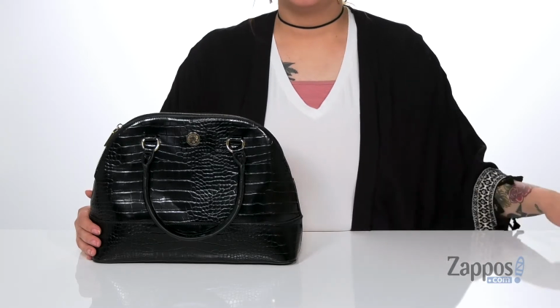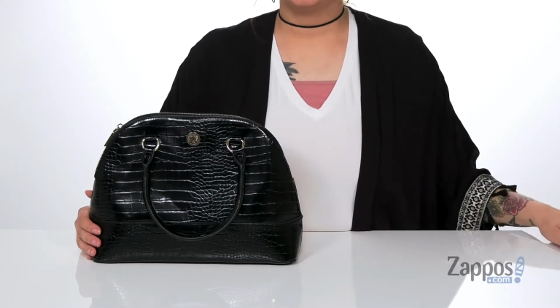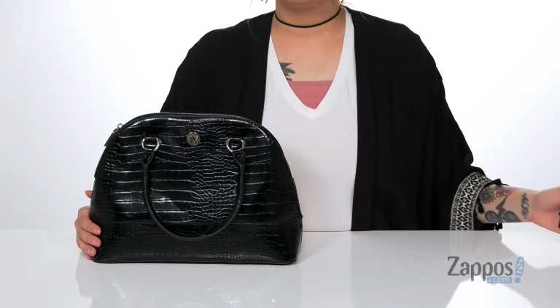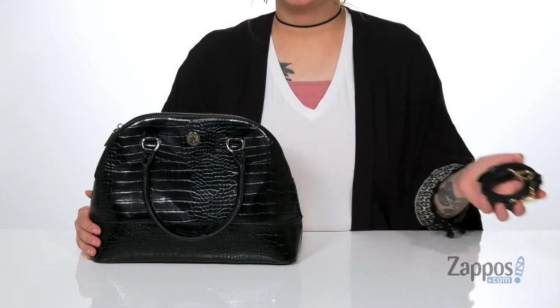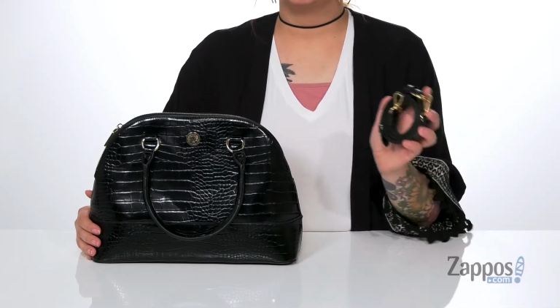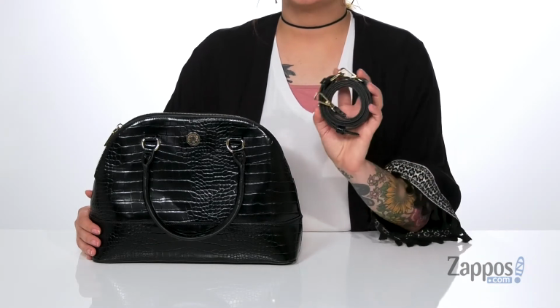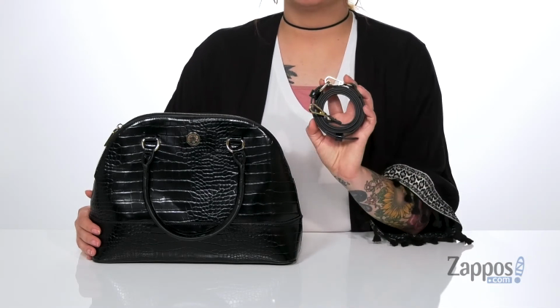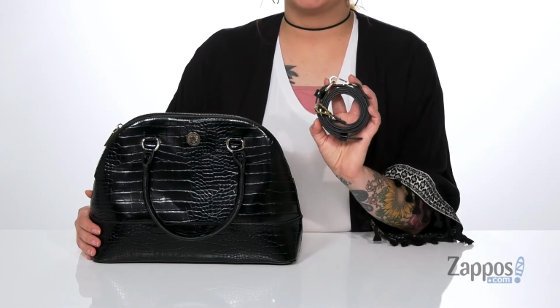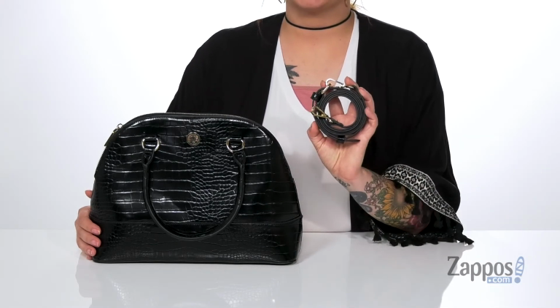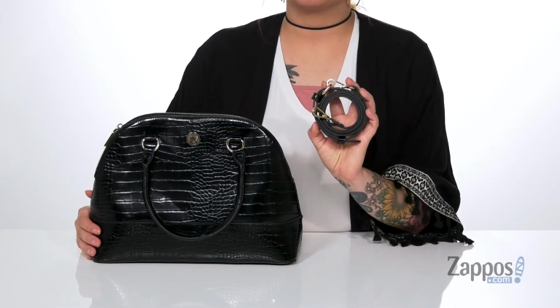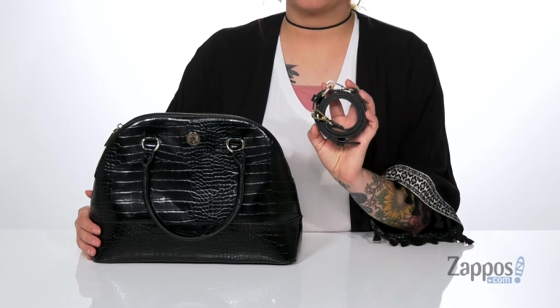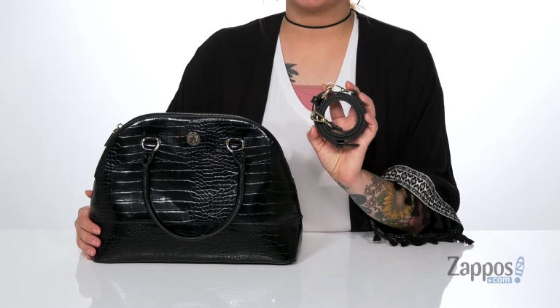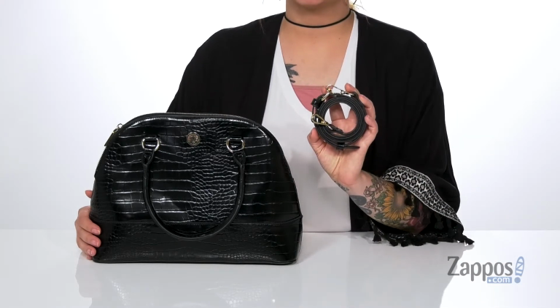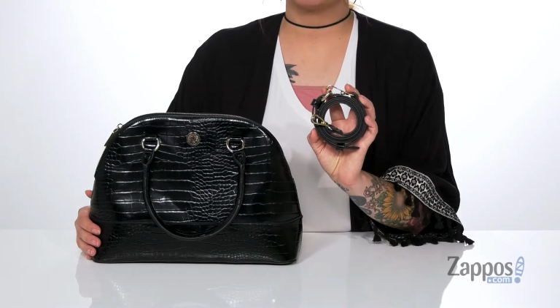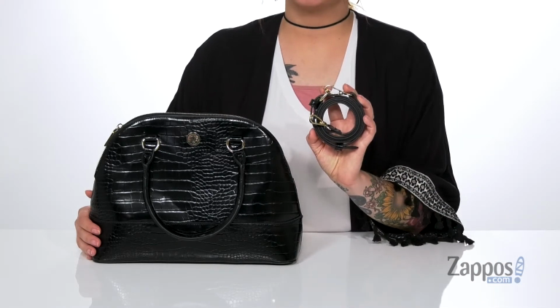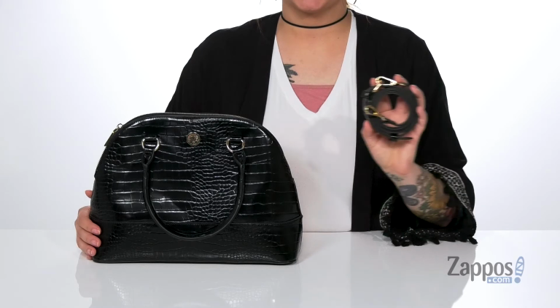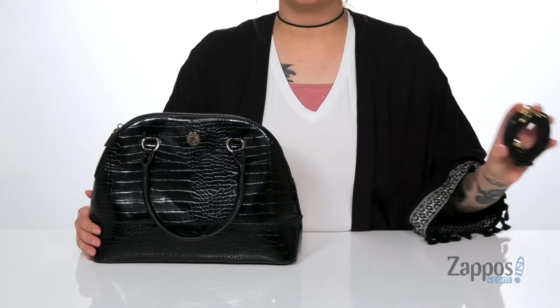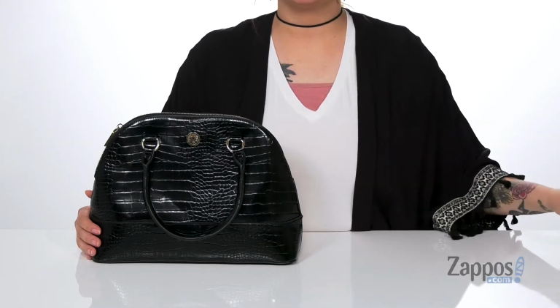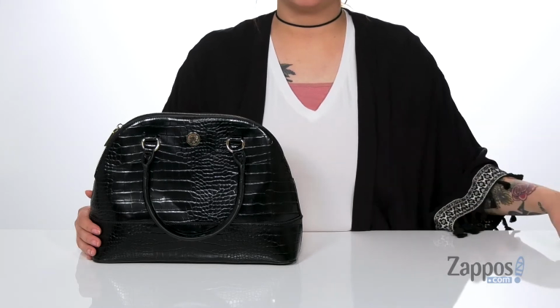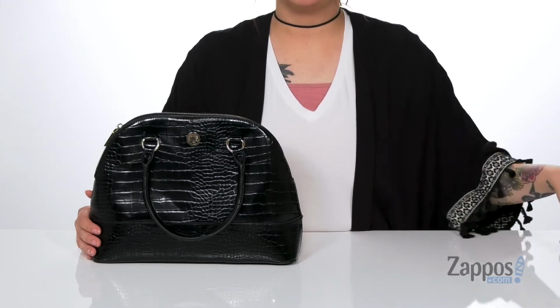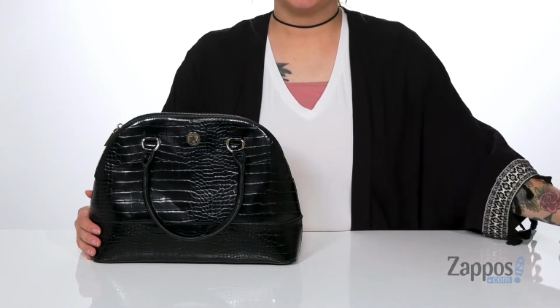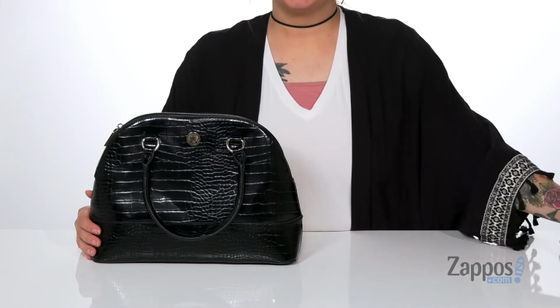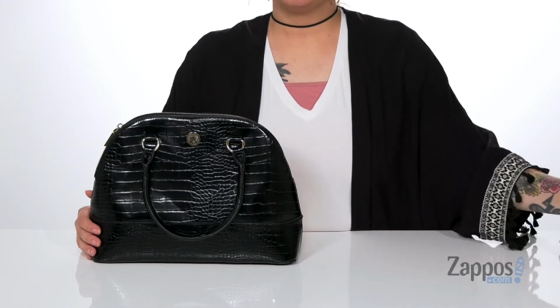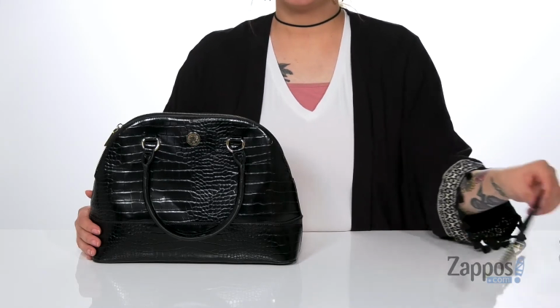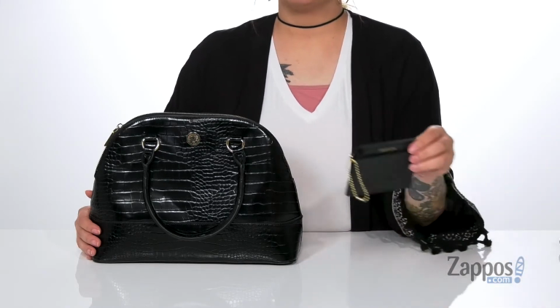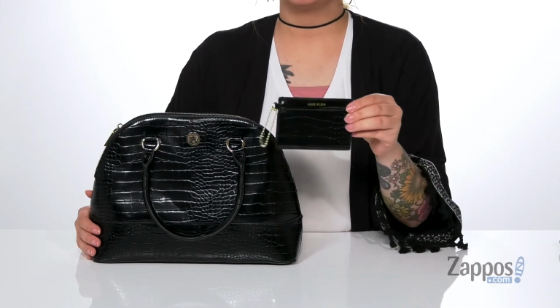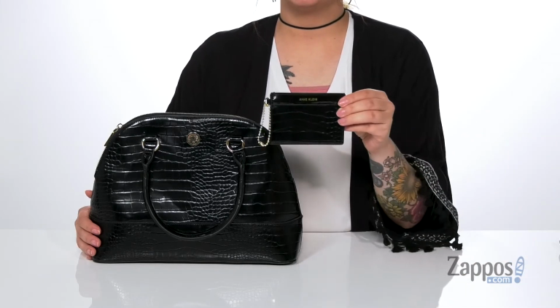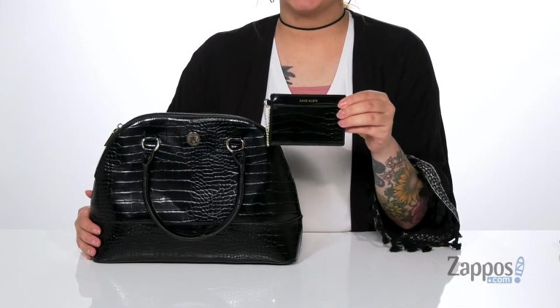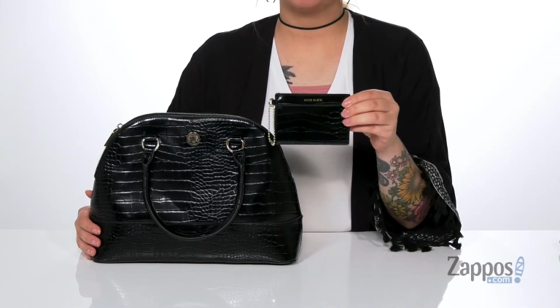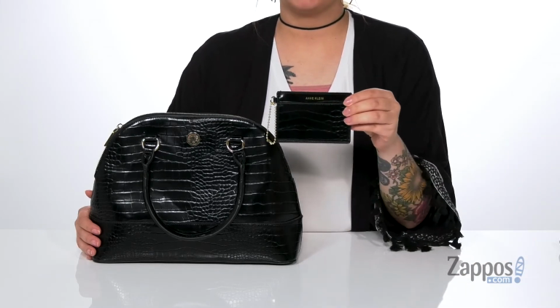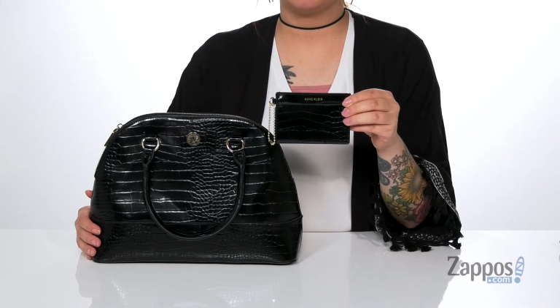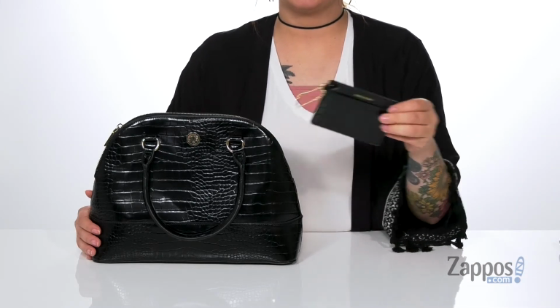It comes with a detachable and adjustable crossbody strap, so you can style it a few different ways. And it also comes with a detachable card carrier.